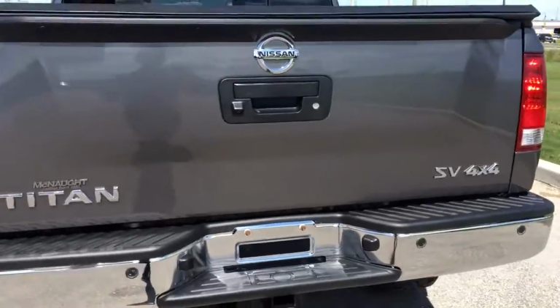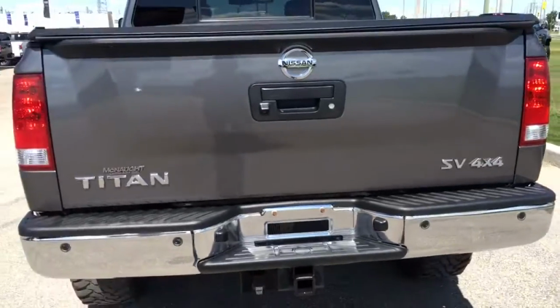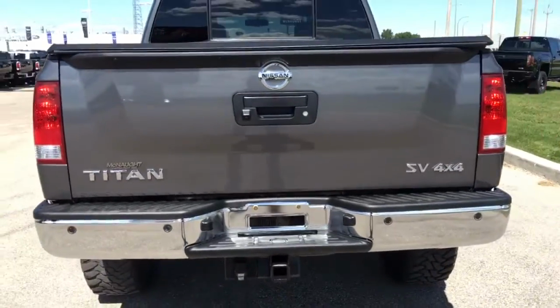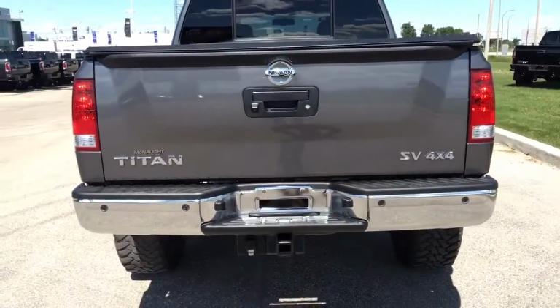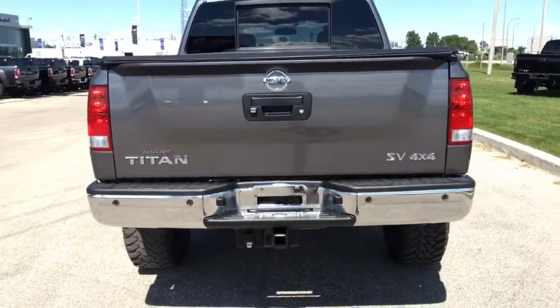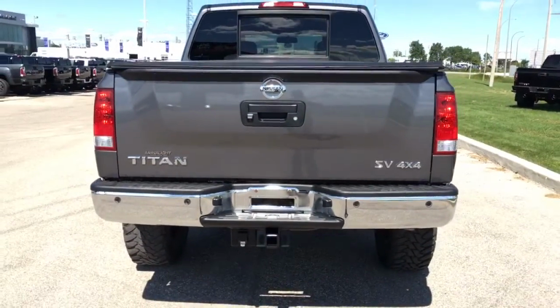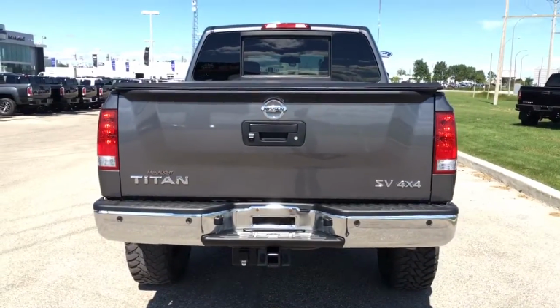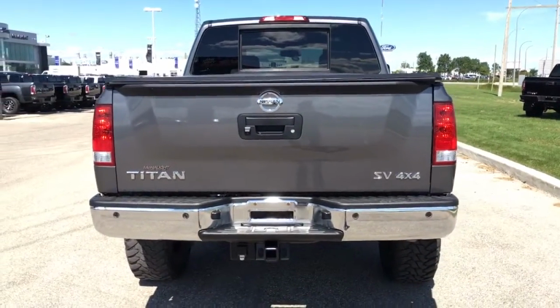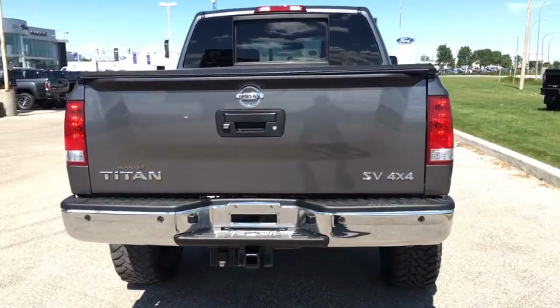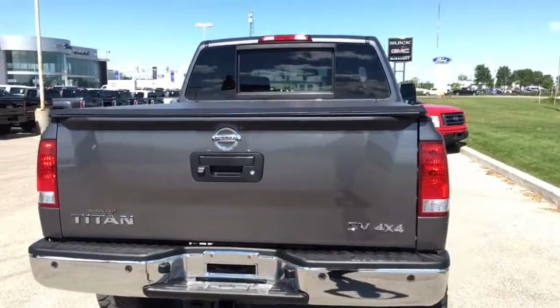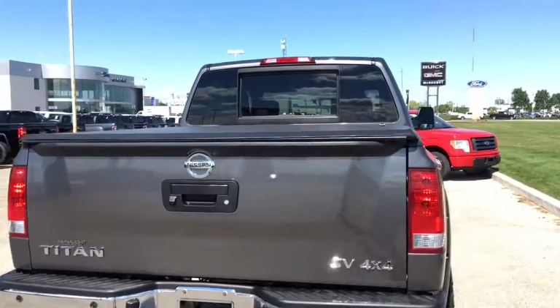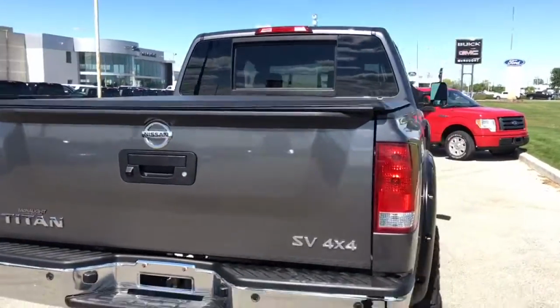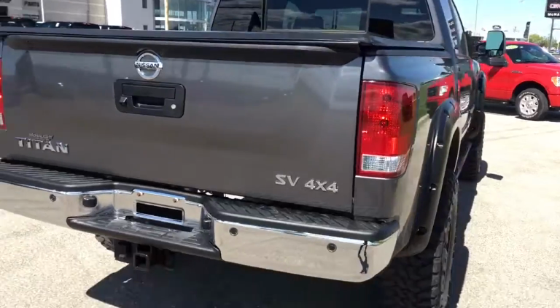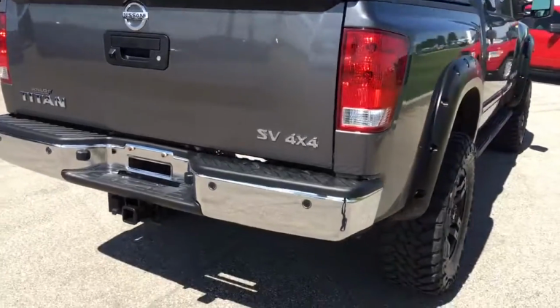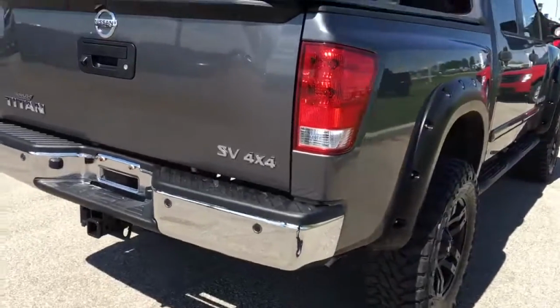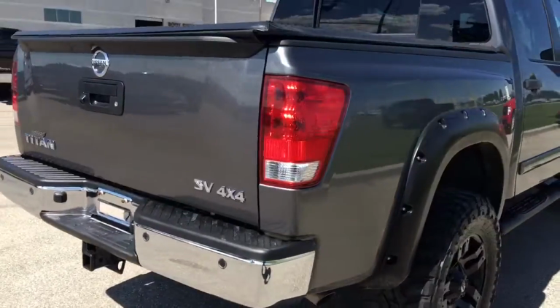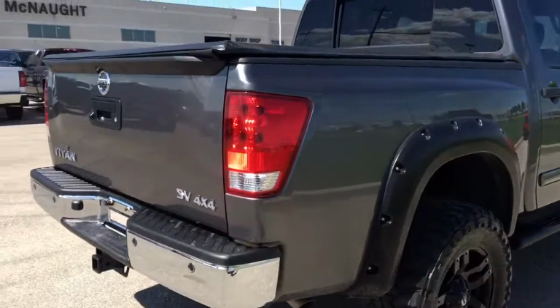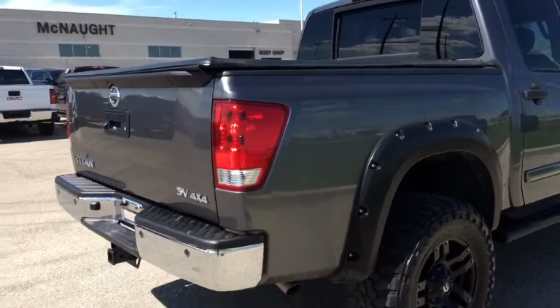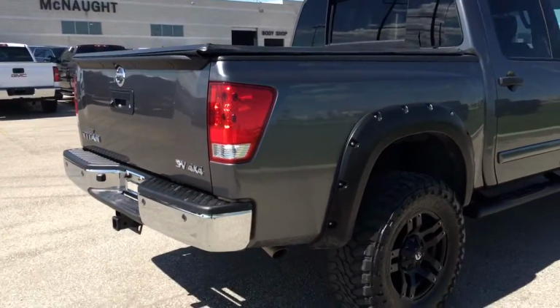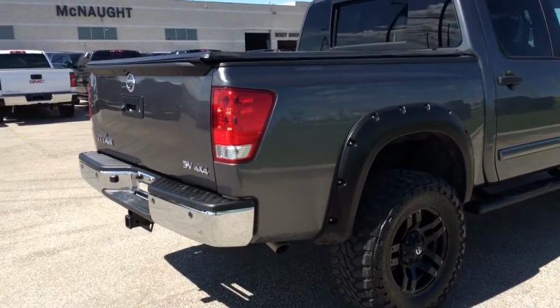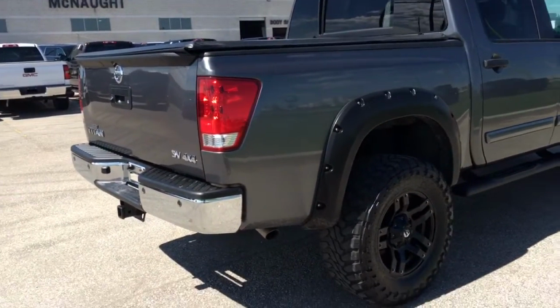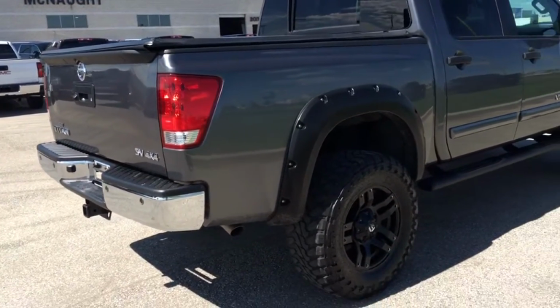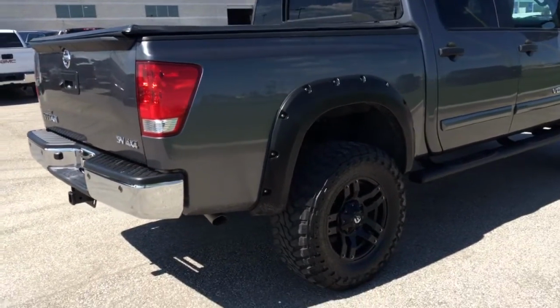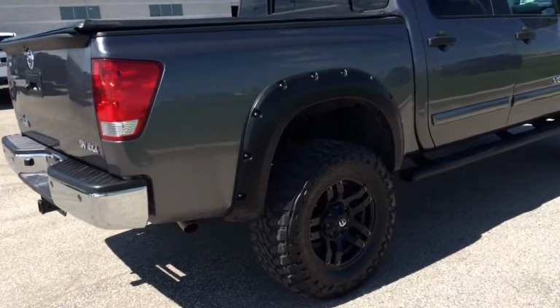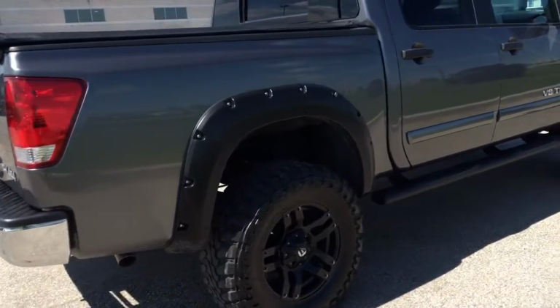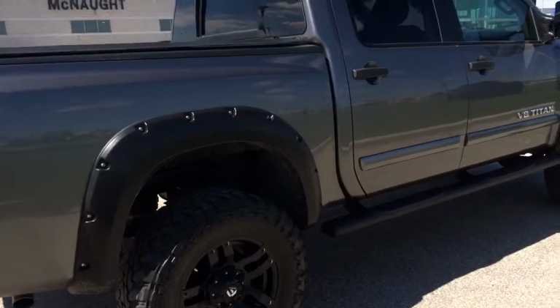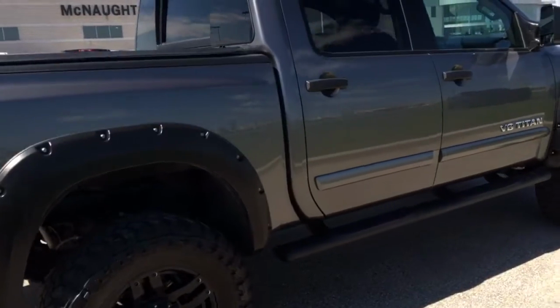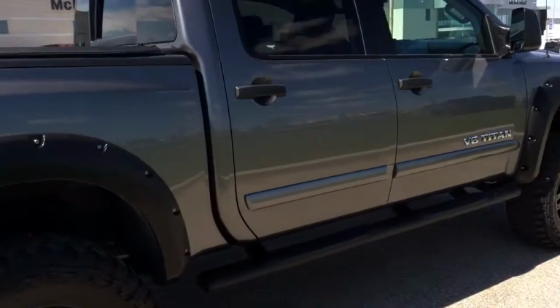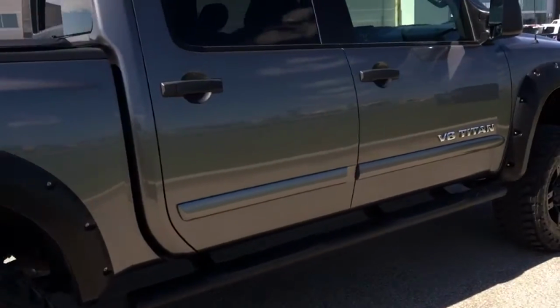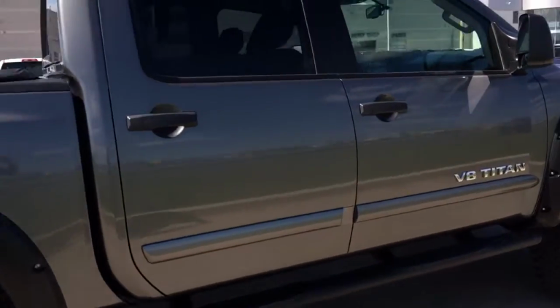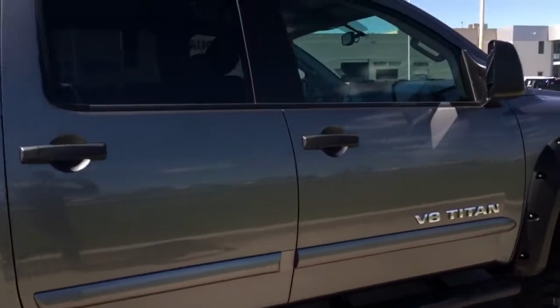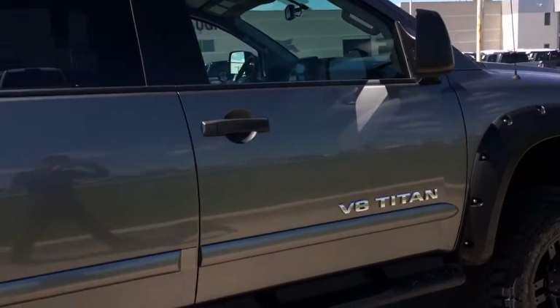Absolutely beautiful truck. It has rear backup sensors and a tonneau cover on top, a backup camera, trailer hookup, and it's a great sounding vehicle once you start it up as well.